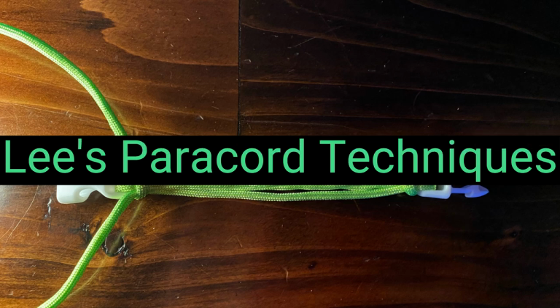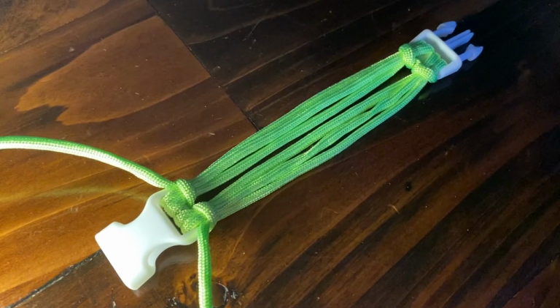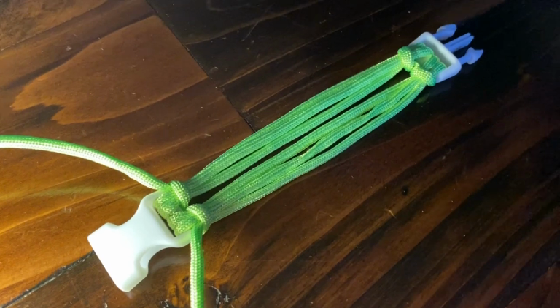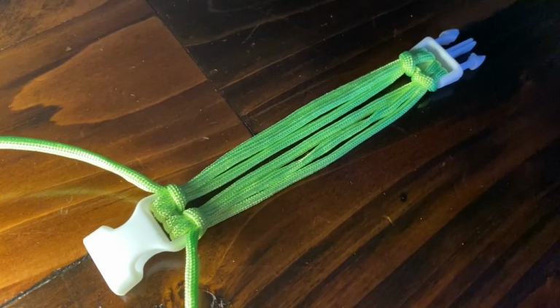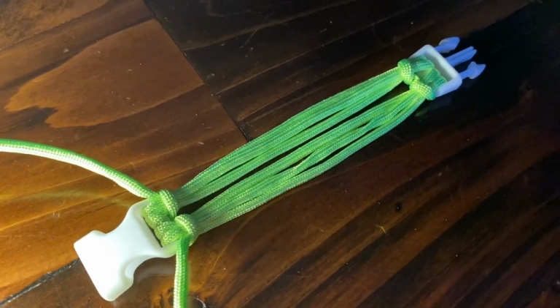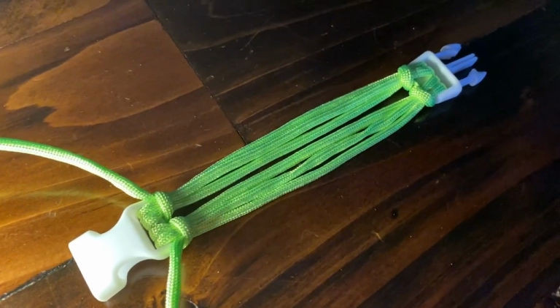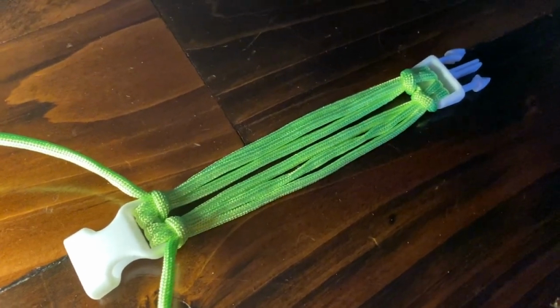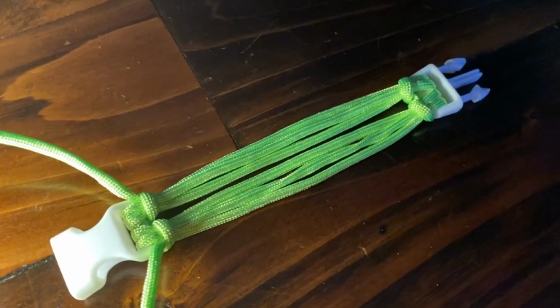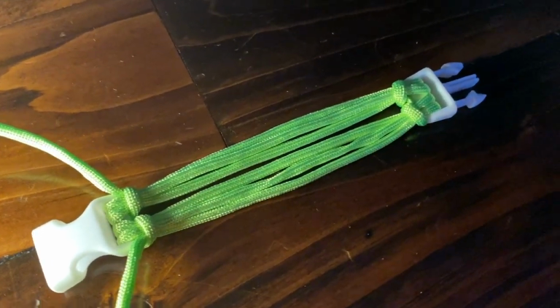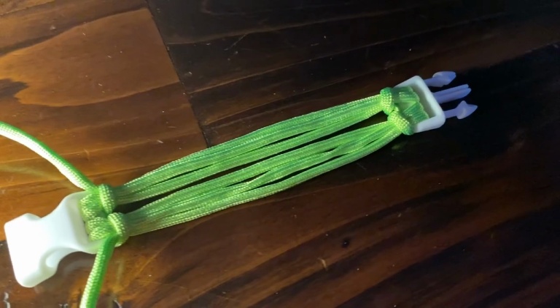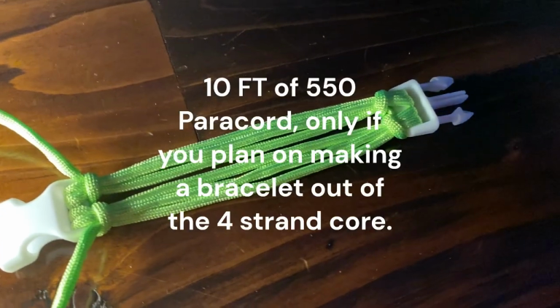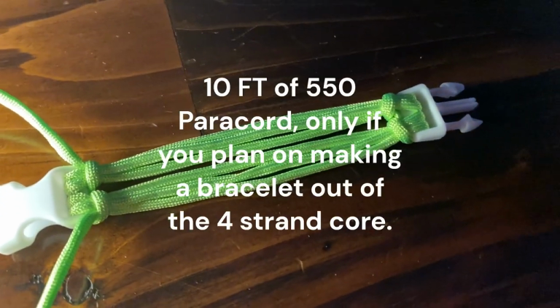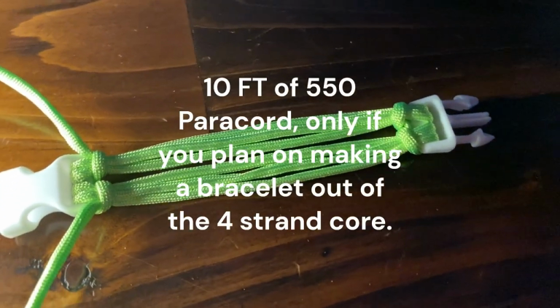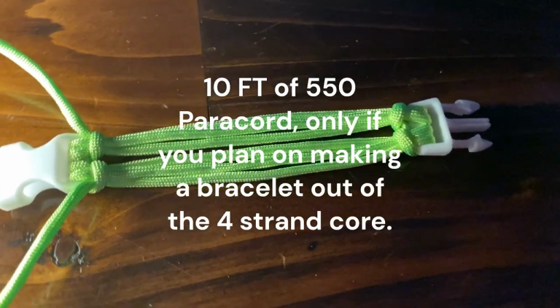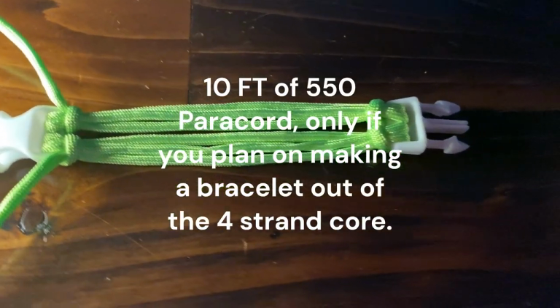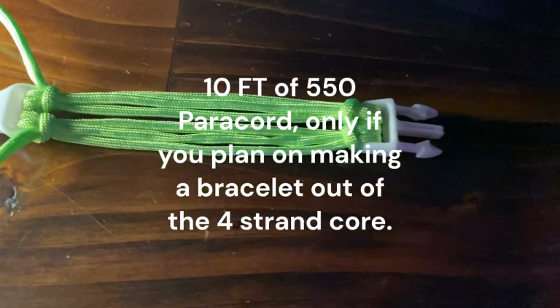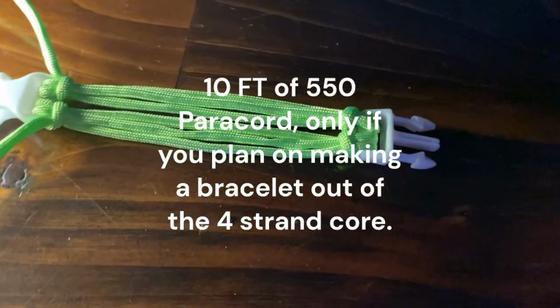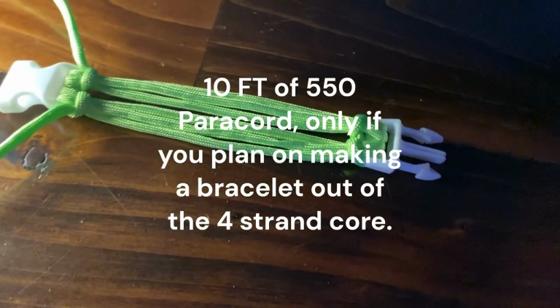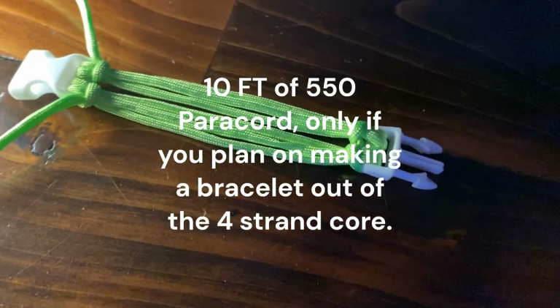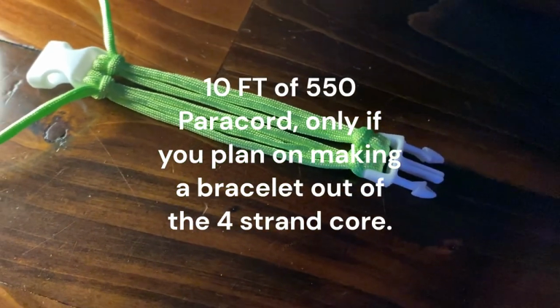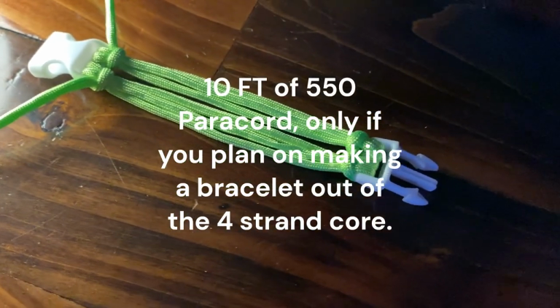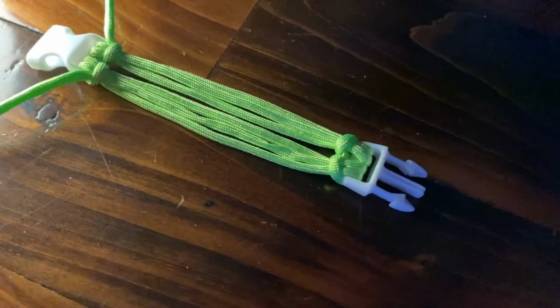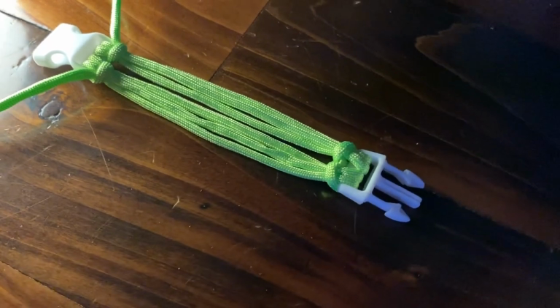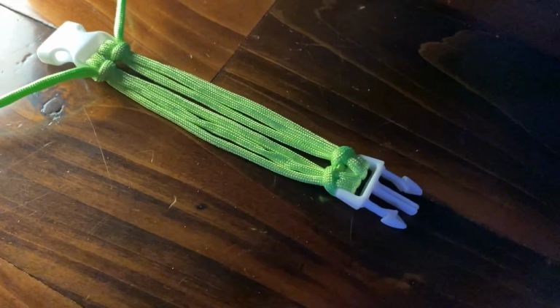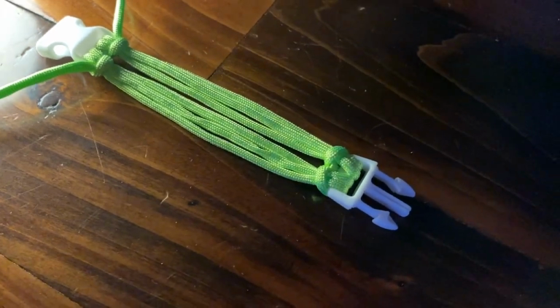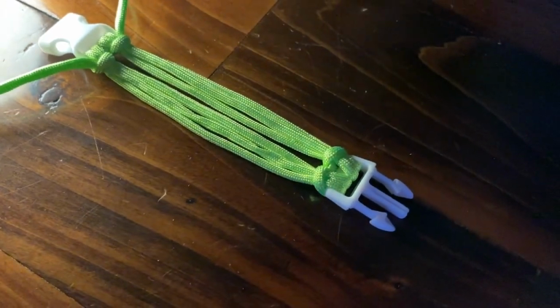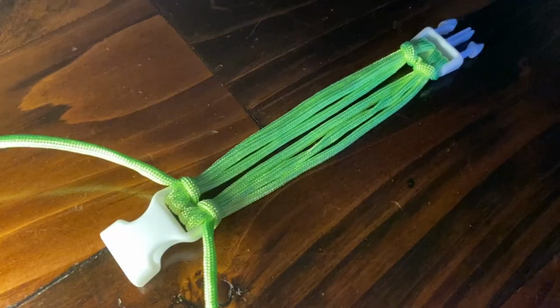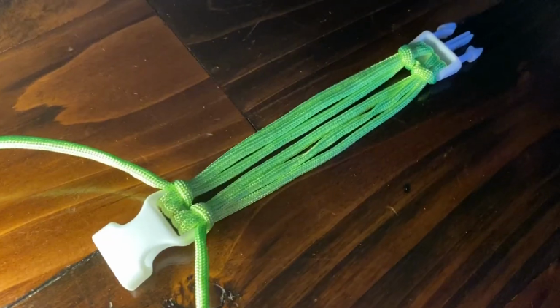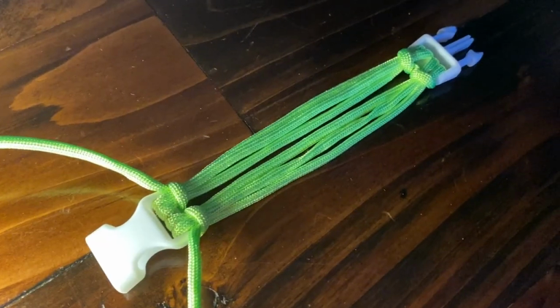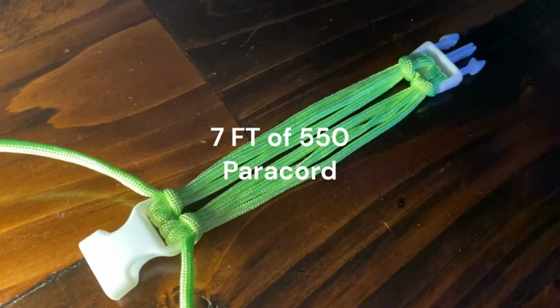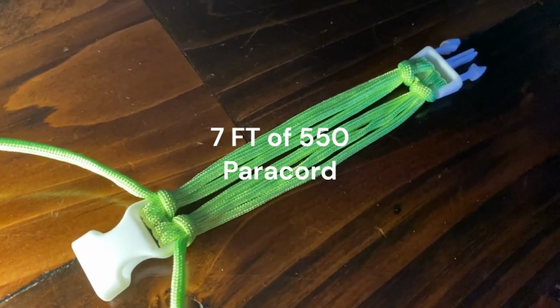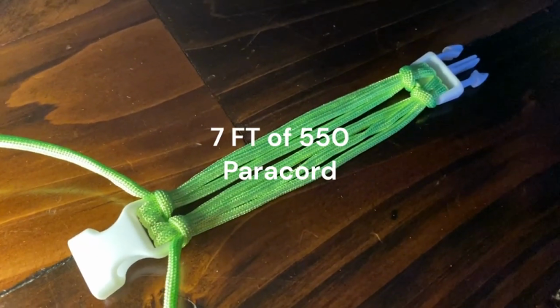Welcome back to Lee's Paracord Techniques. Today we'll be making the 4-strand and 6-strand core. You're going to need 10 feet of 550 paracord if you're making a bracelet out of the 4-strand core. If you're here to make the 6-strand core only, you'll only need 7 feet of 550 paracord.